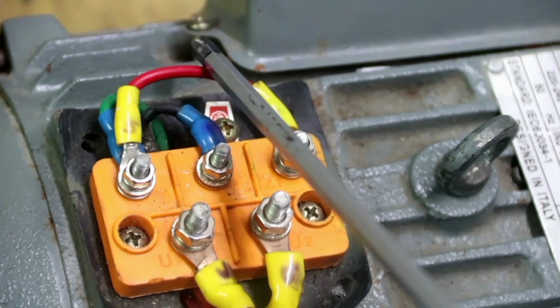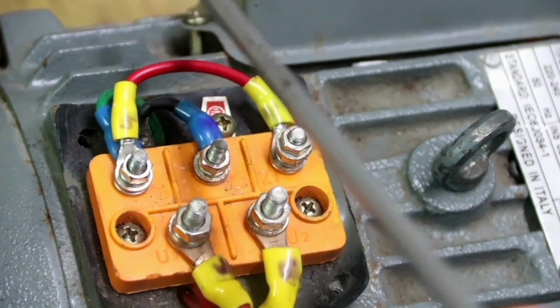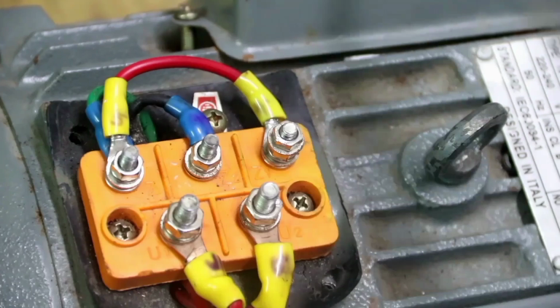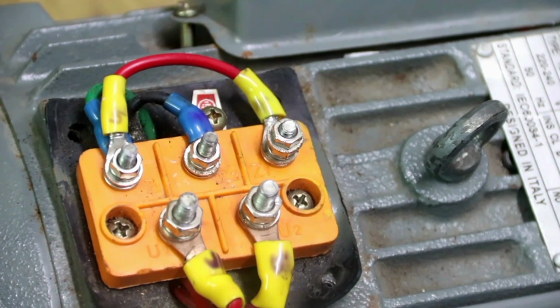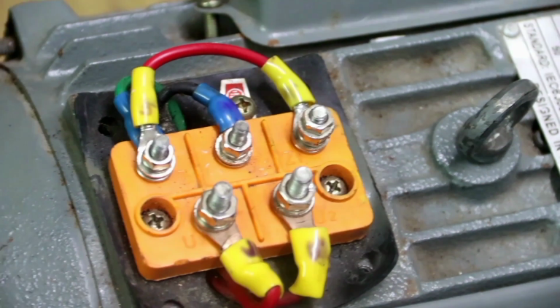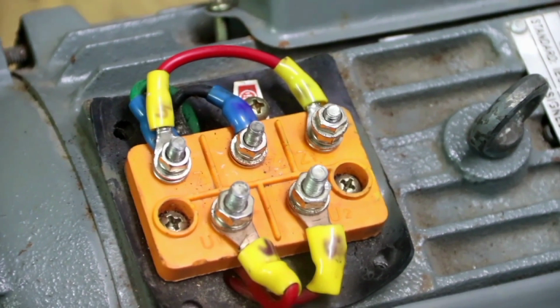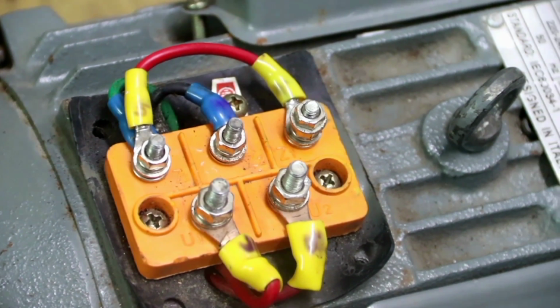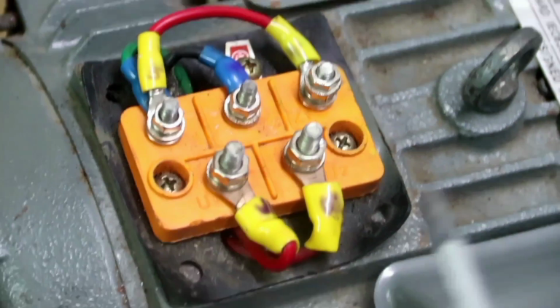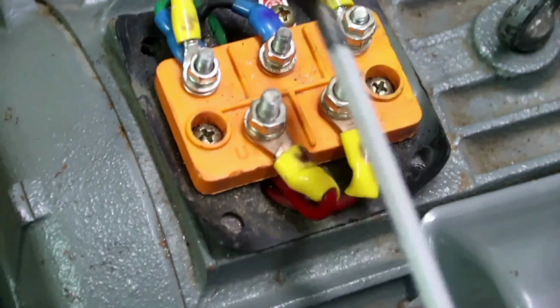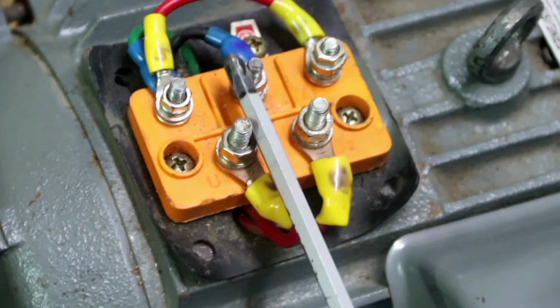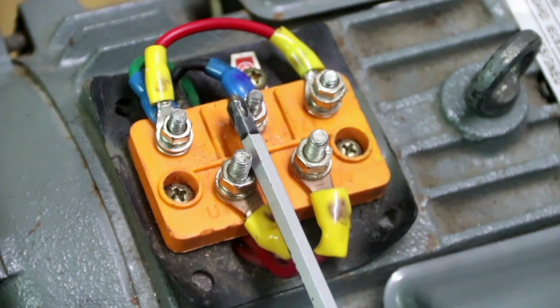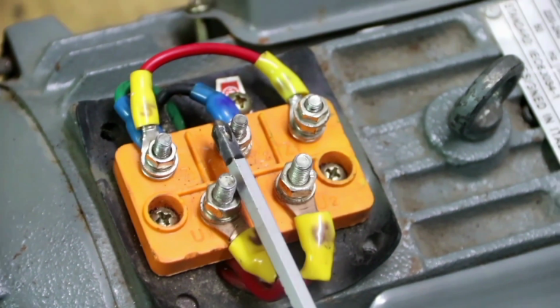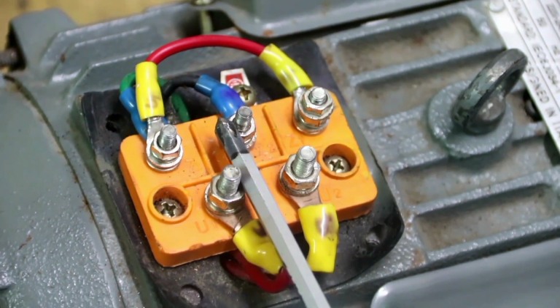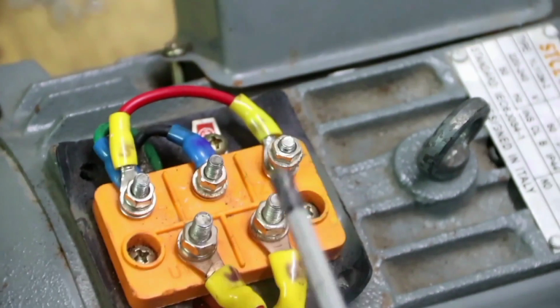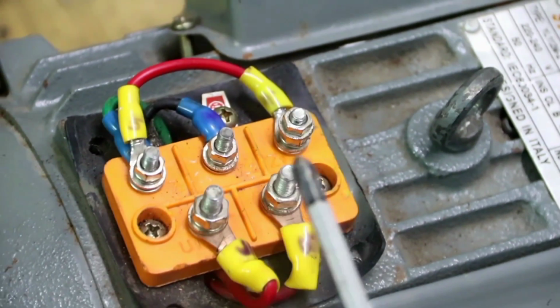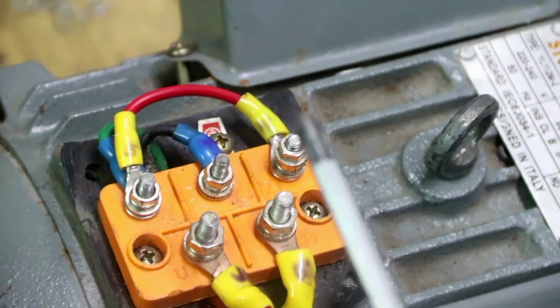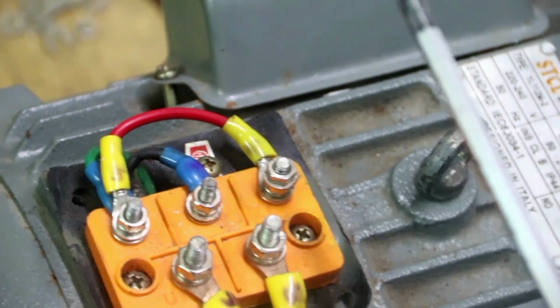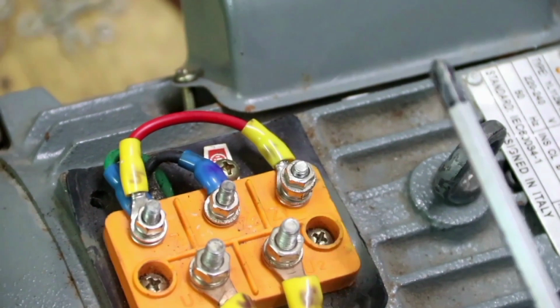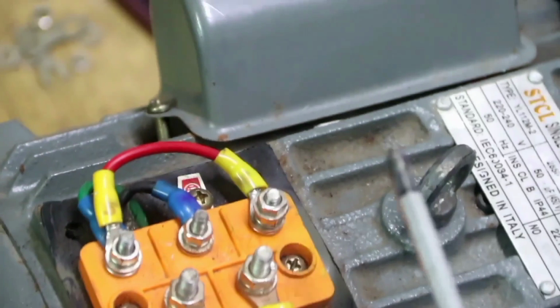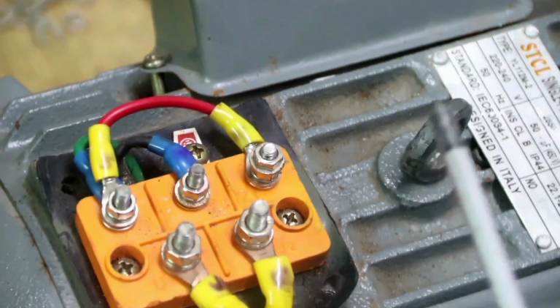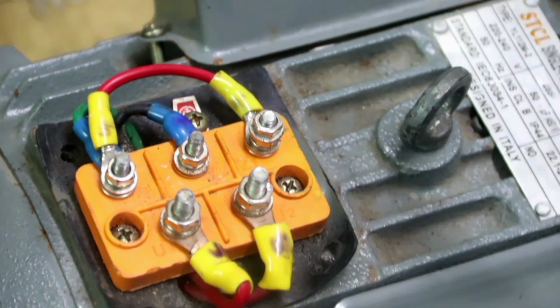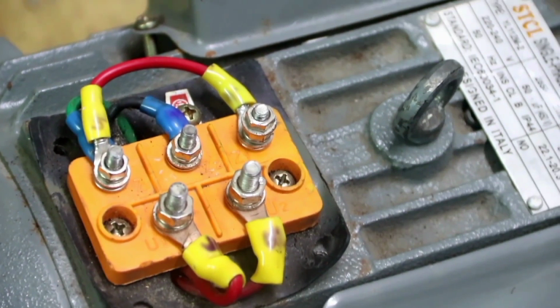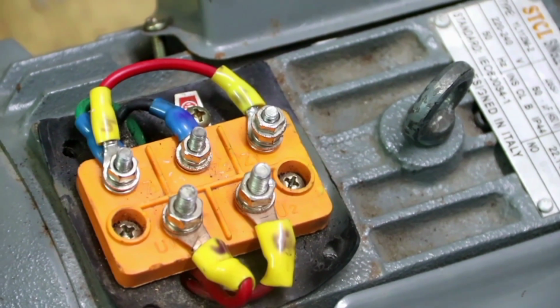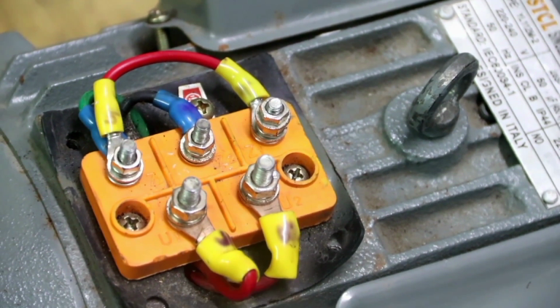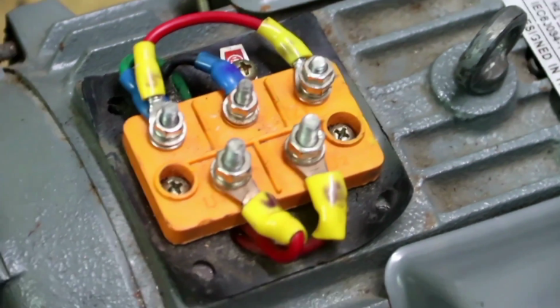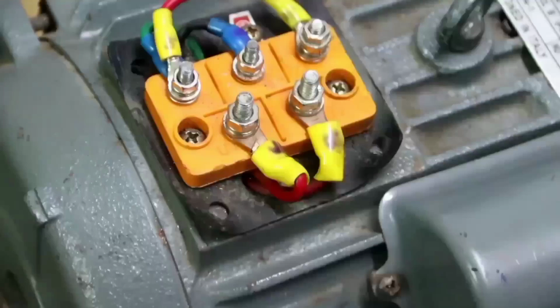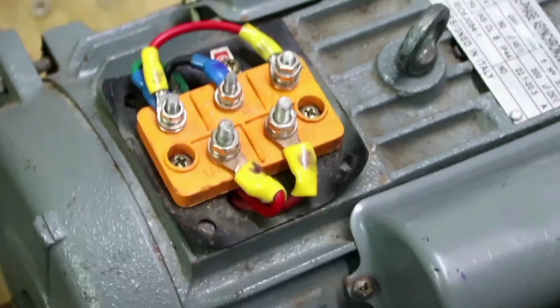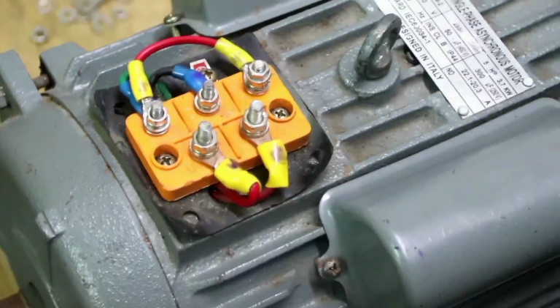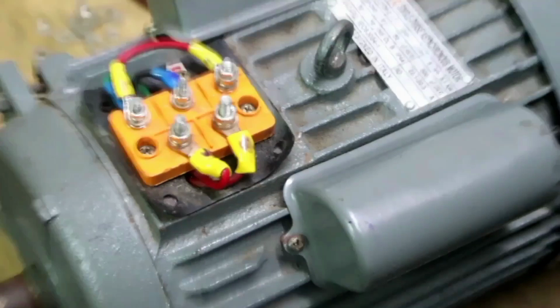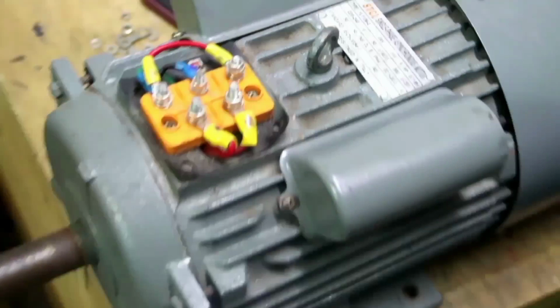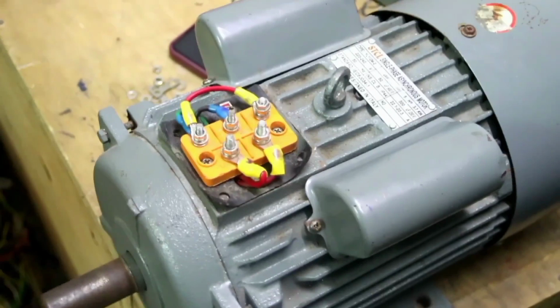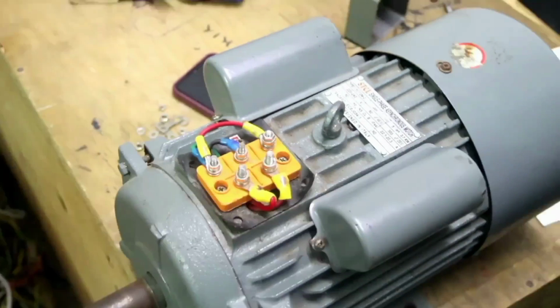Z1 is the start of the starting winding and Z2 is the end of the starting winding, and it is externally connected. Now, the test we are supposed to do on this motor before we power it is the open circuit test in either of the two windings. The first test we do is the open circuit test for the starting winding.